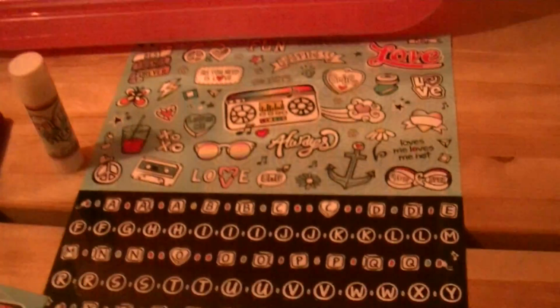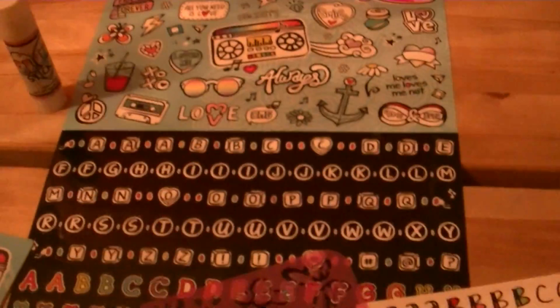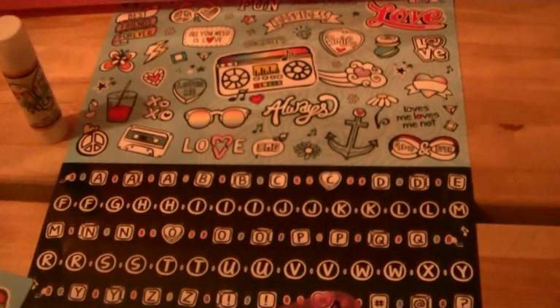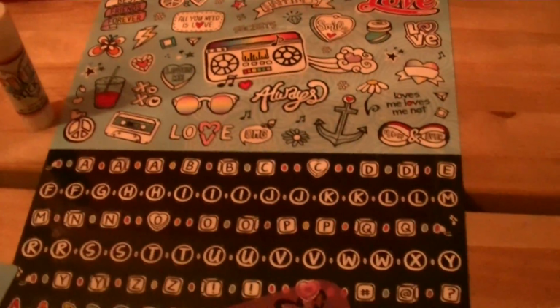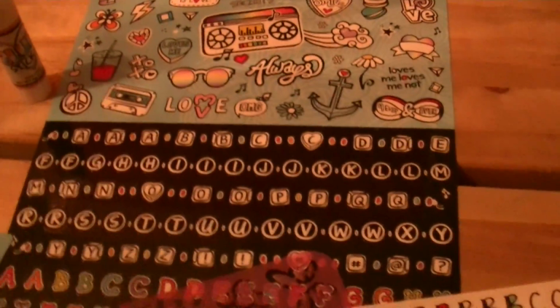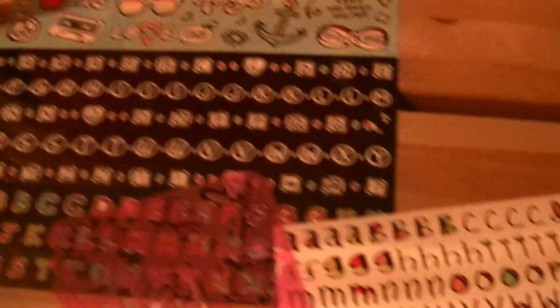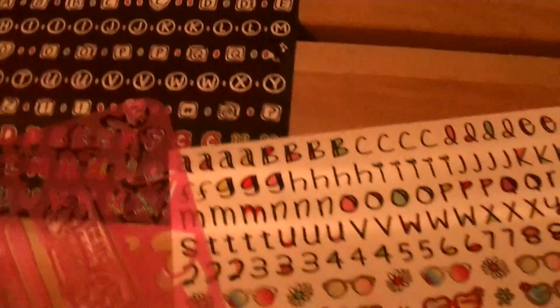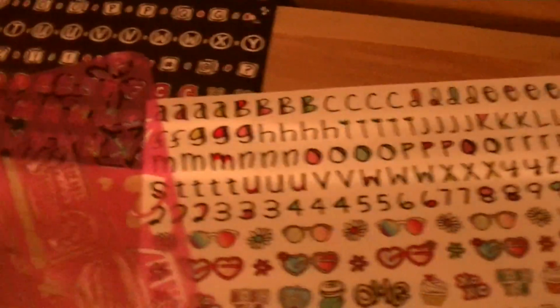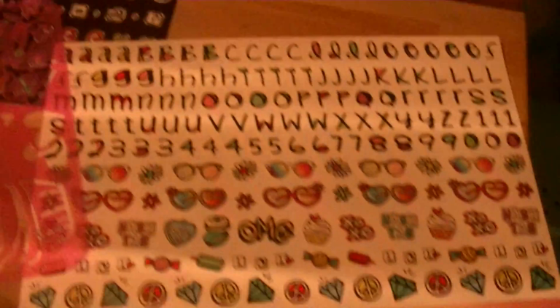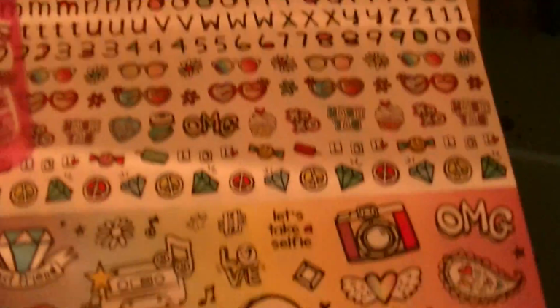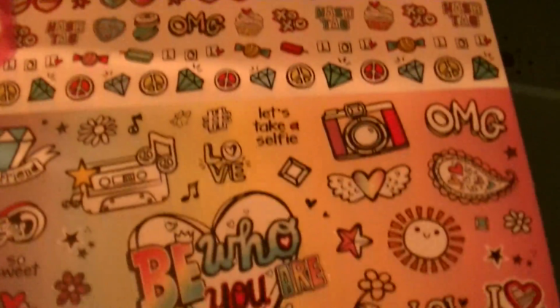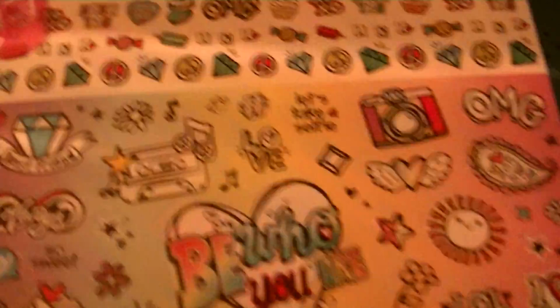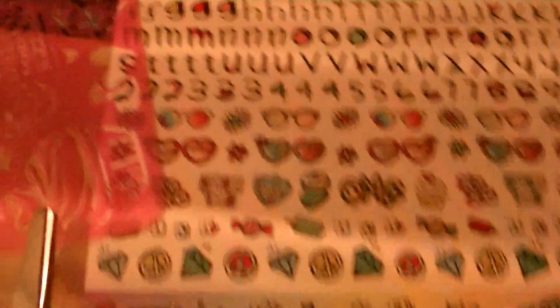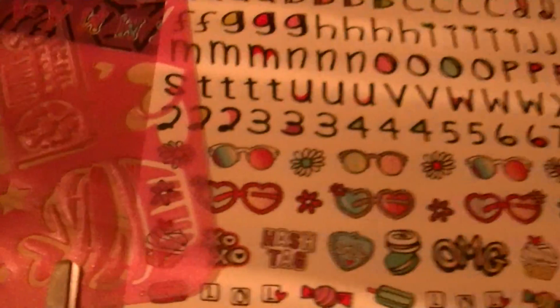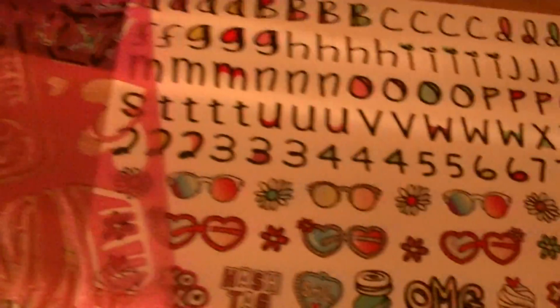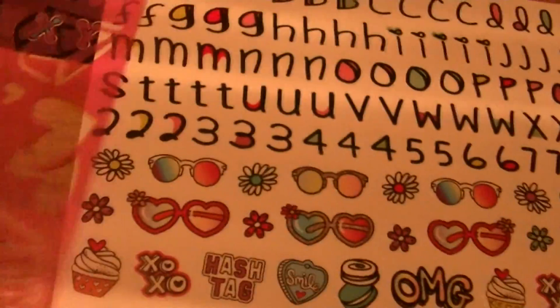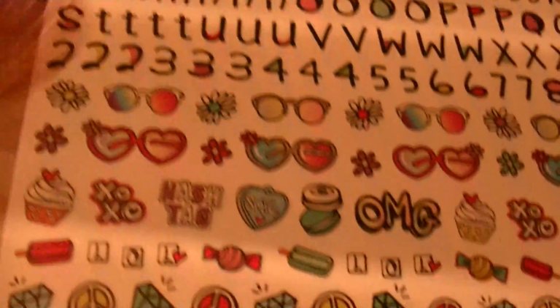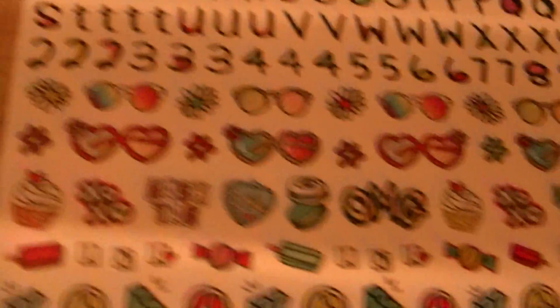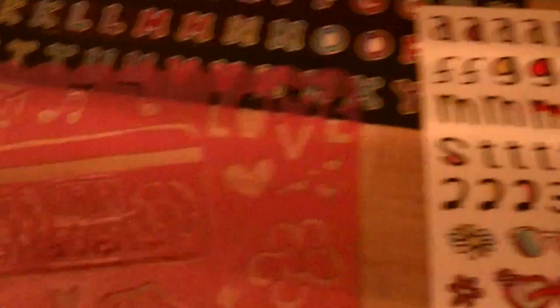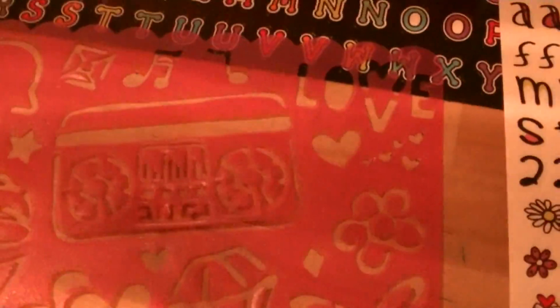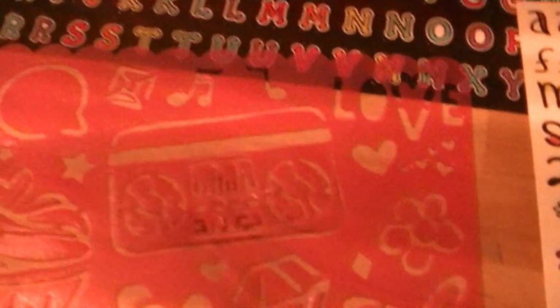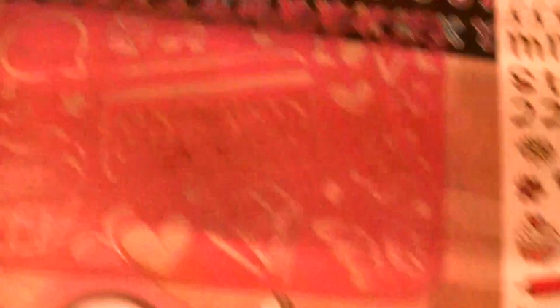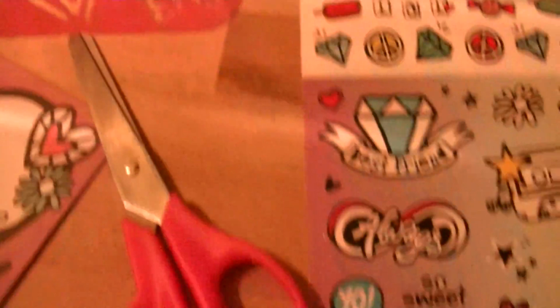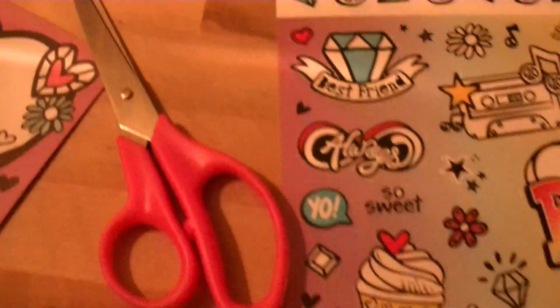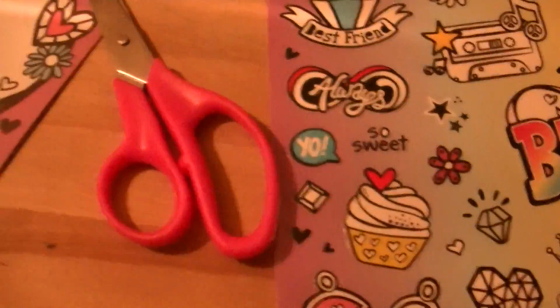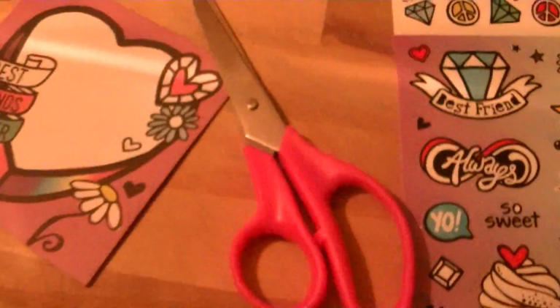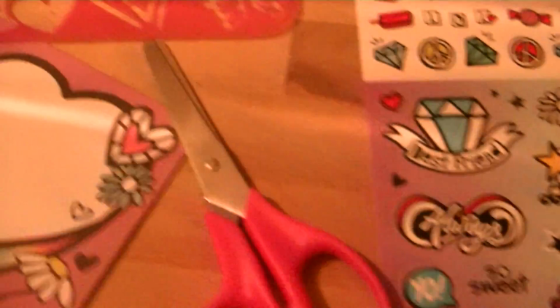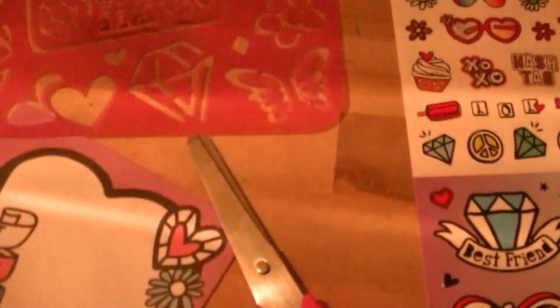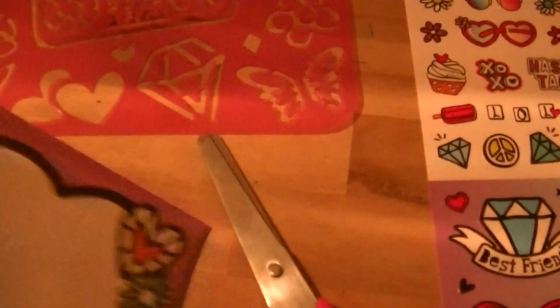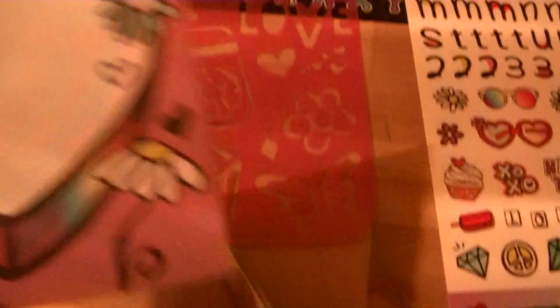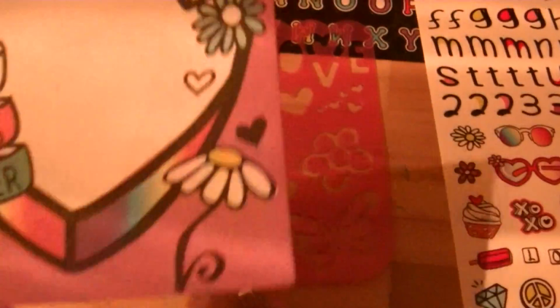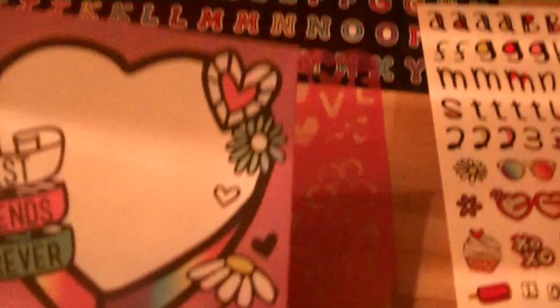Here's some of the stickers and the stencil. Let me show you the stencil here. The scissors.